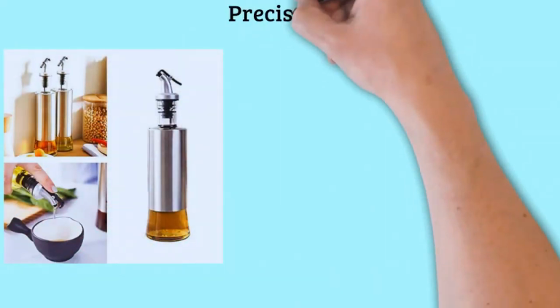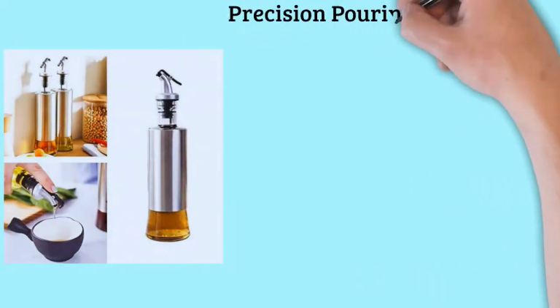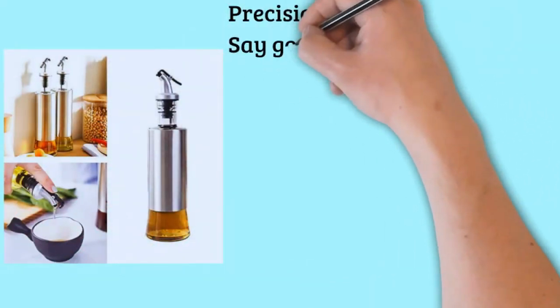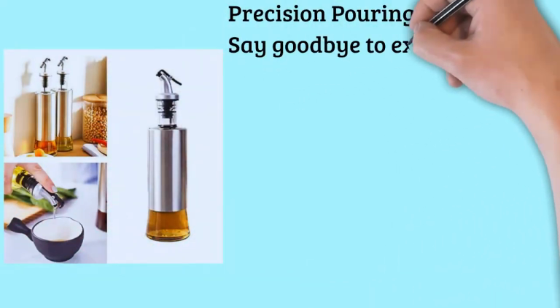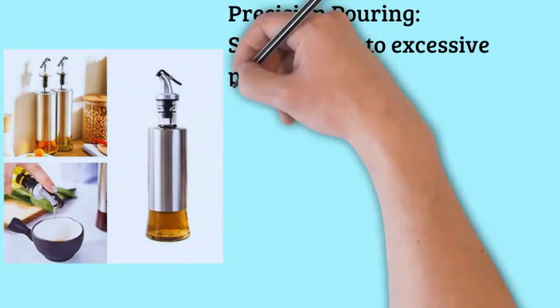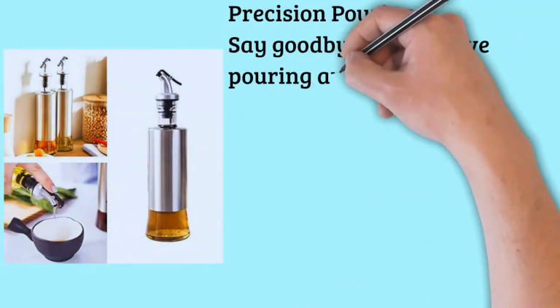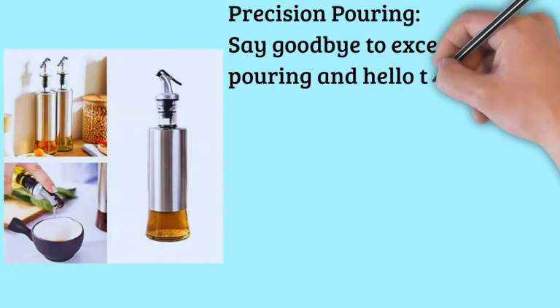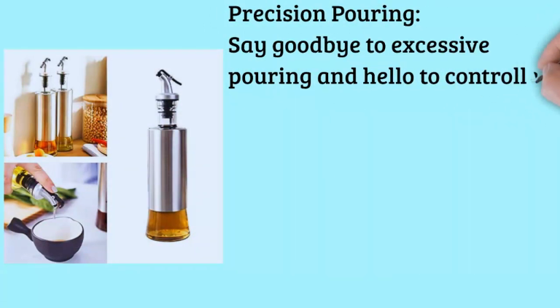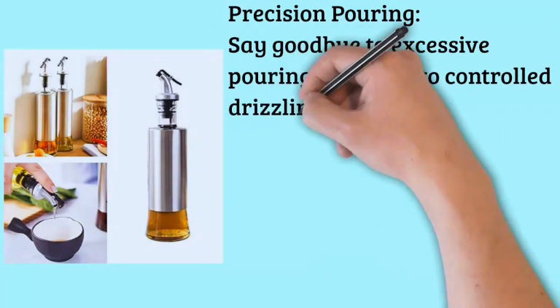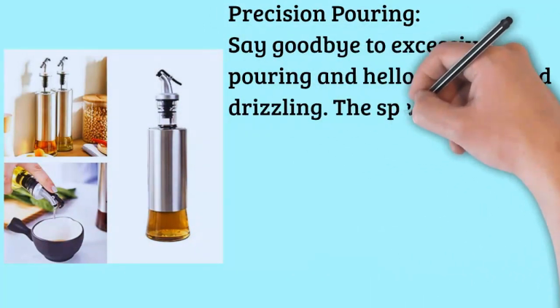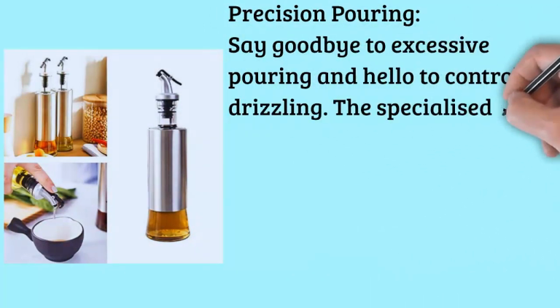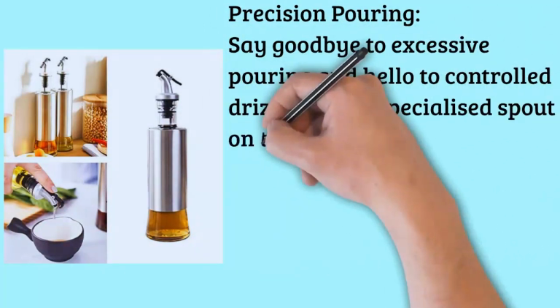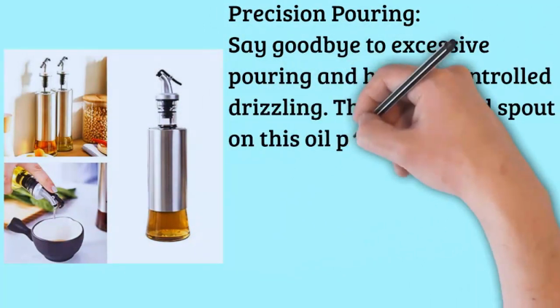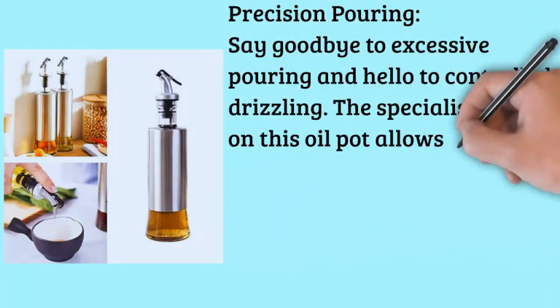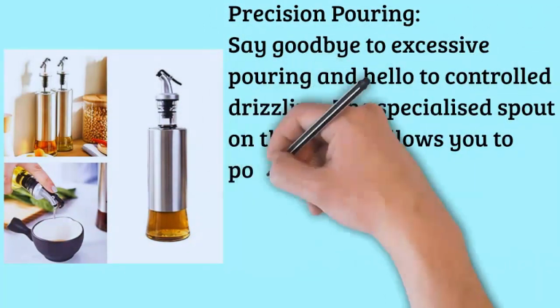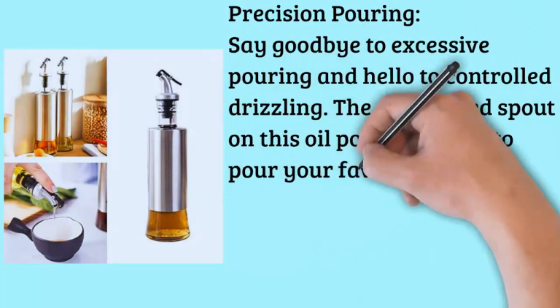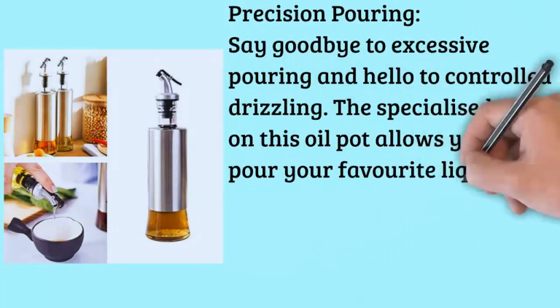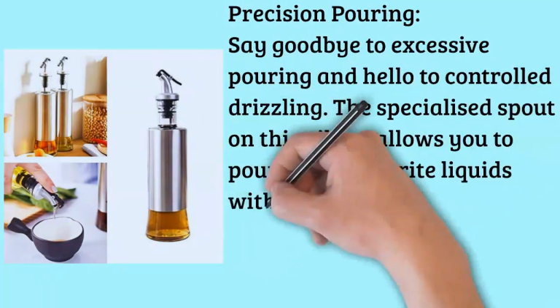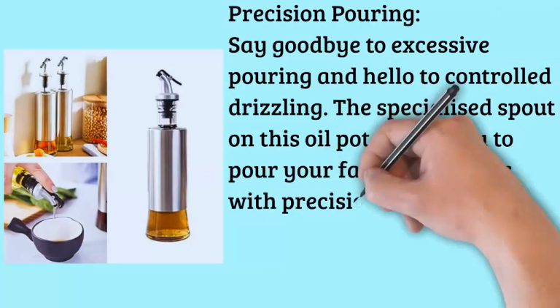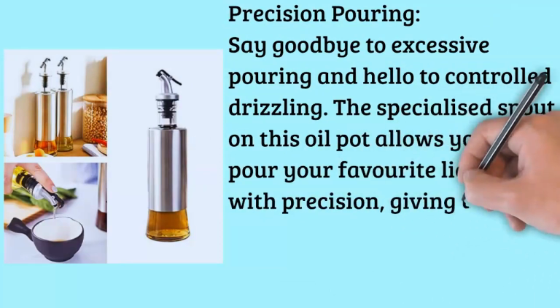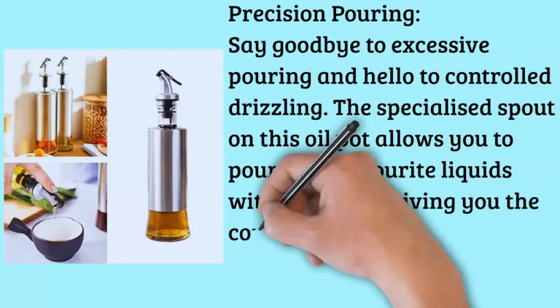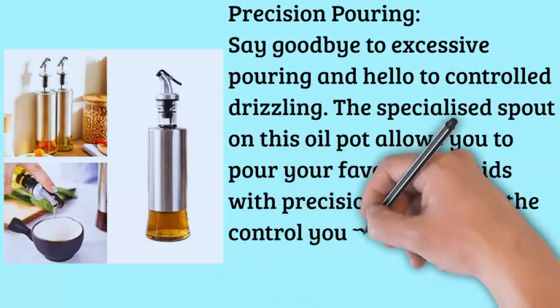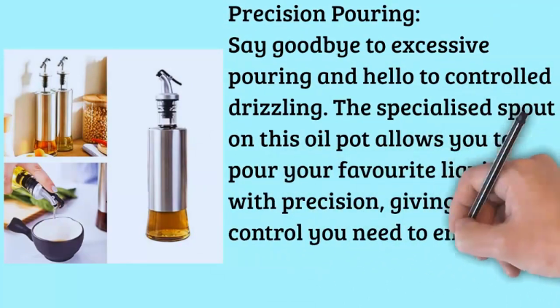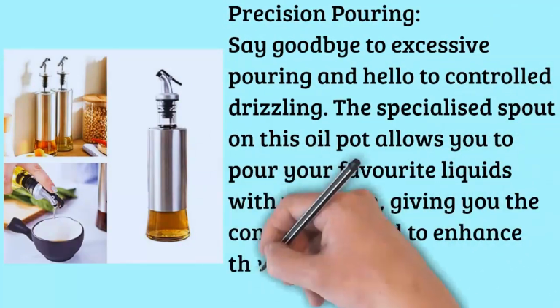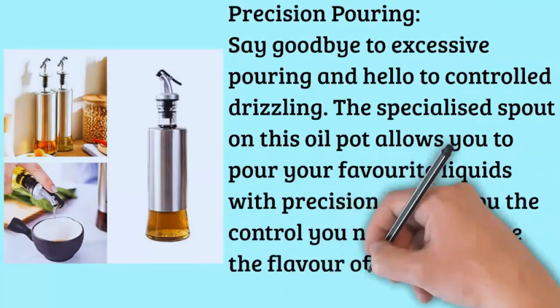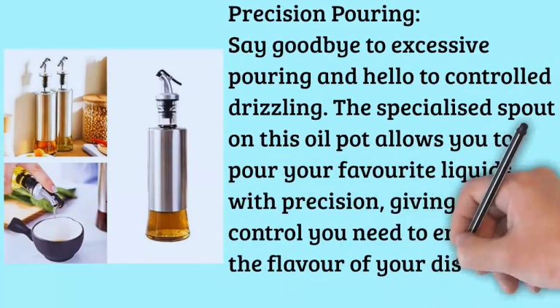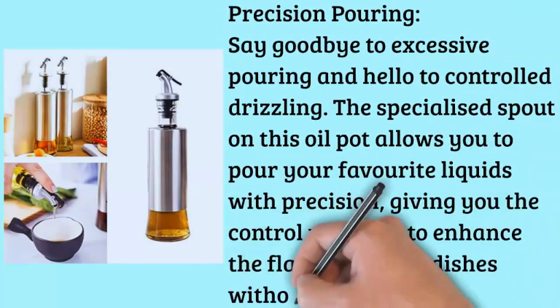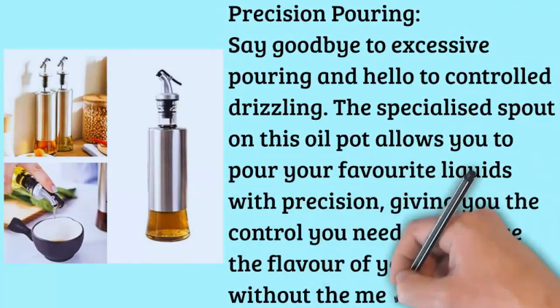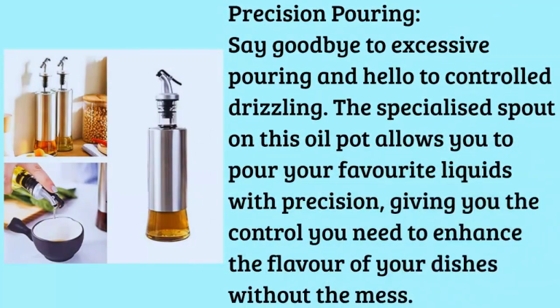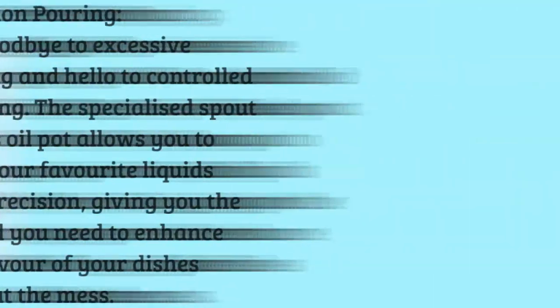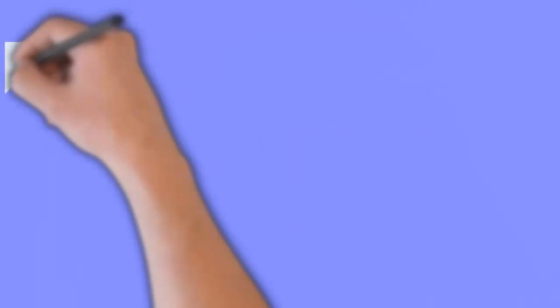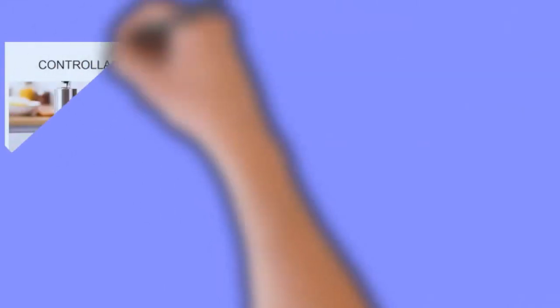Precision Pouring: Say goodbye to excessive pouring and hello to controlled dispensing. The specialized spout on this oil pot allows you to pour your favorite liquids with precision, giving you the control you need to enhance the flavor of your dishes without the mess.